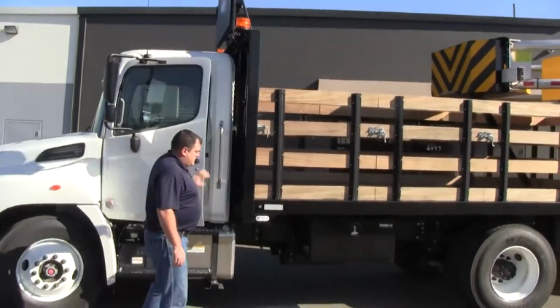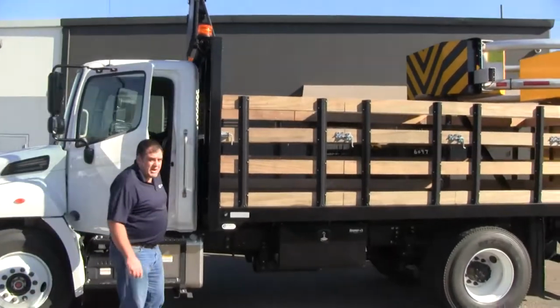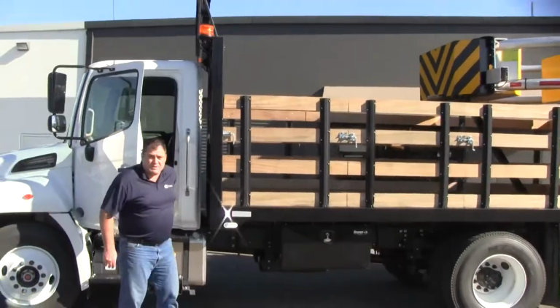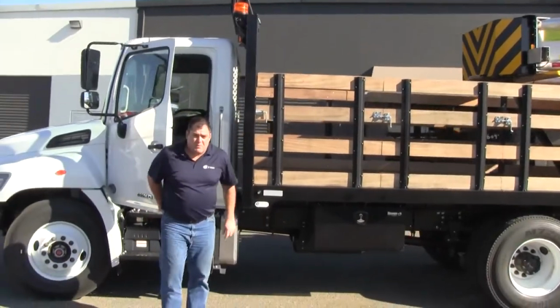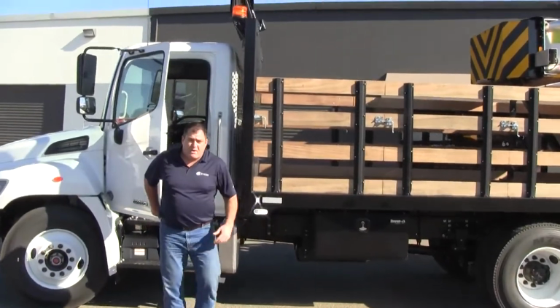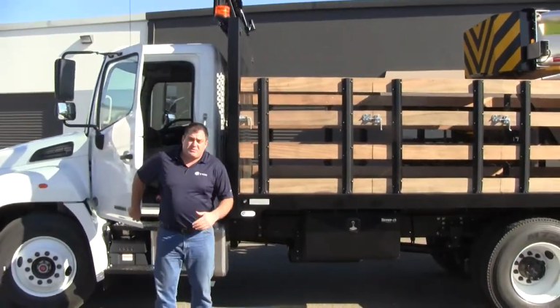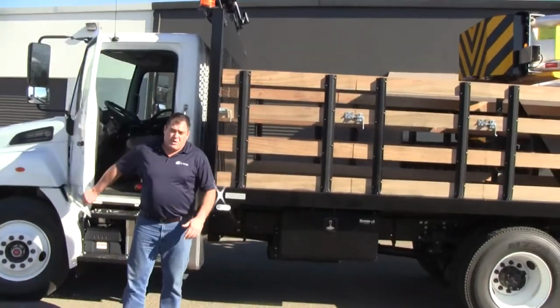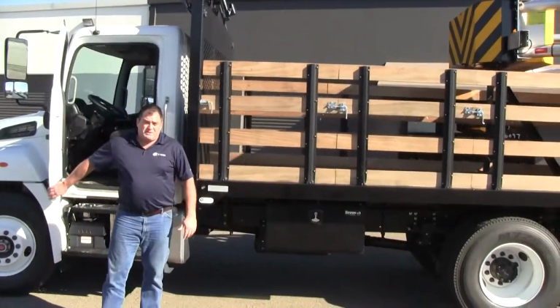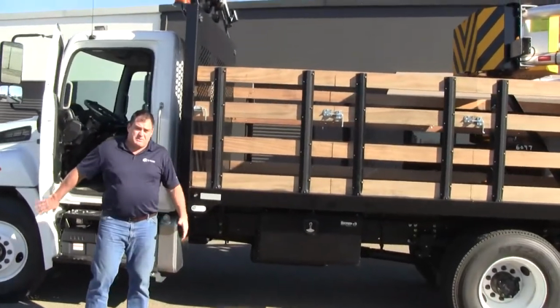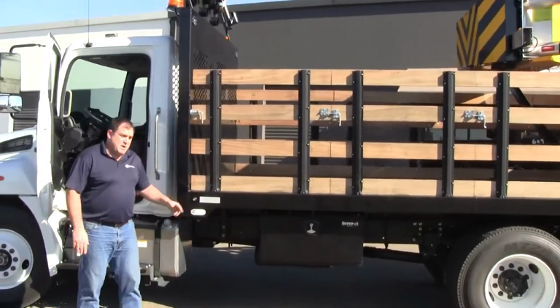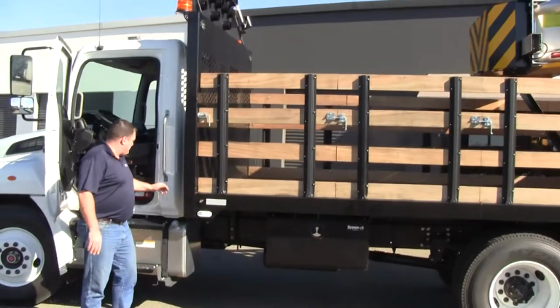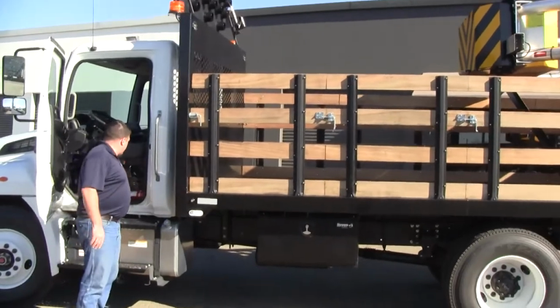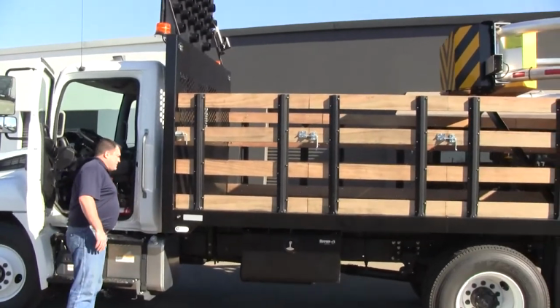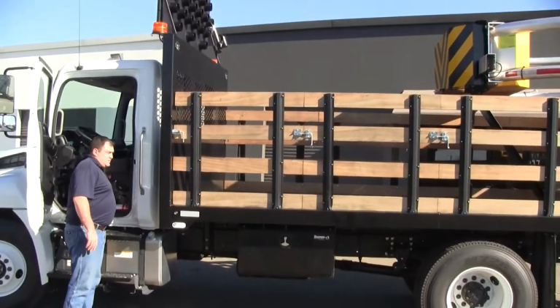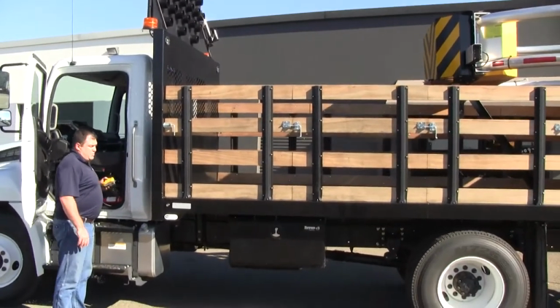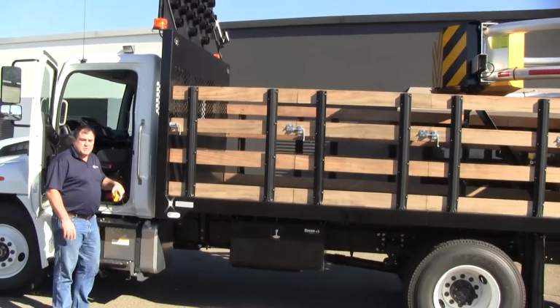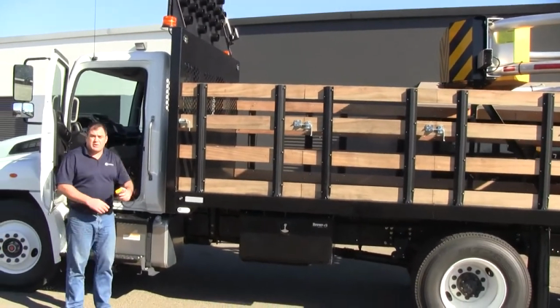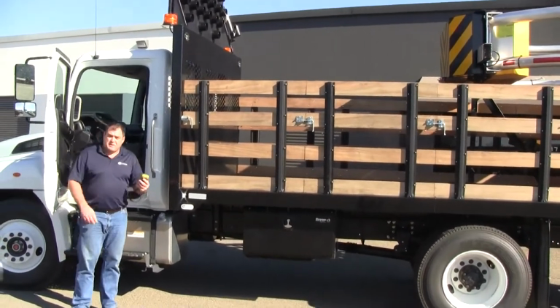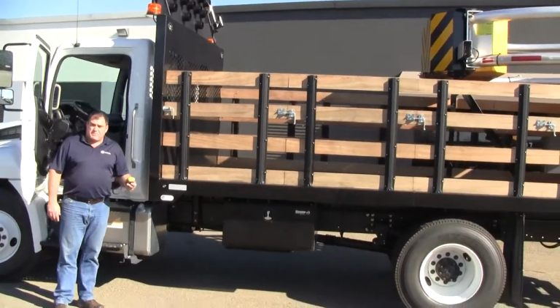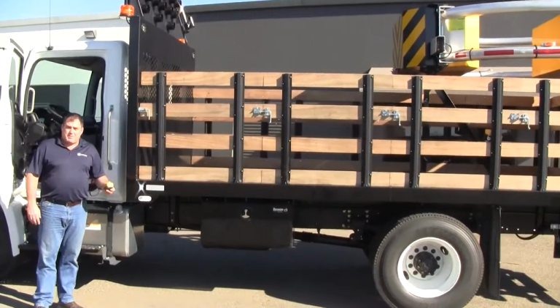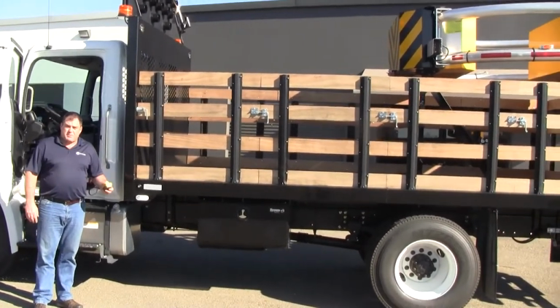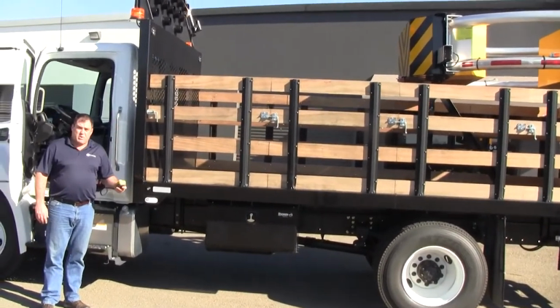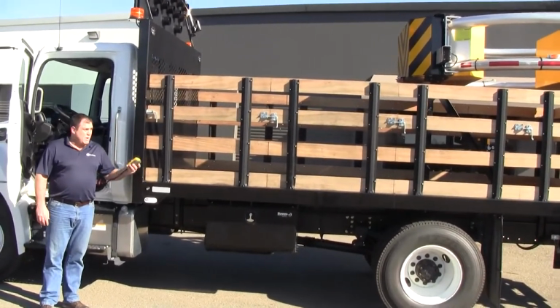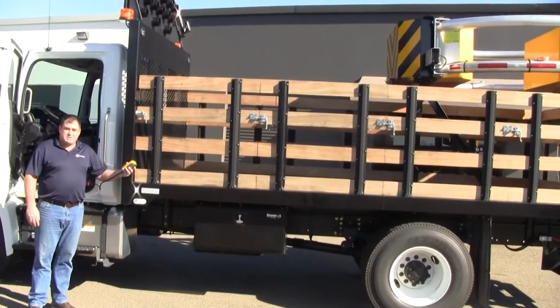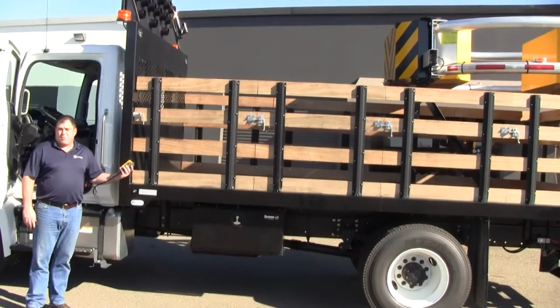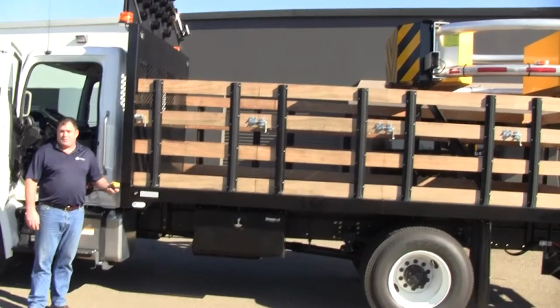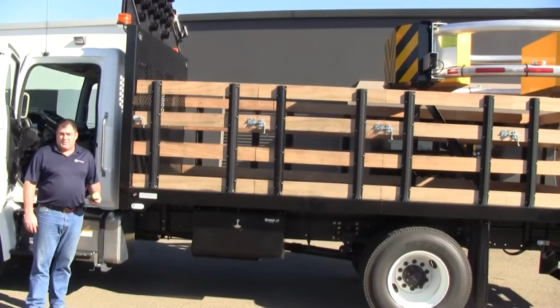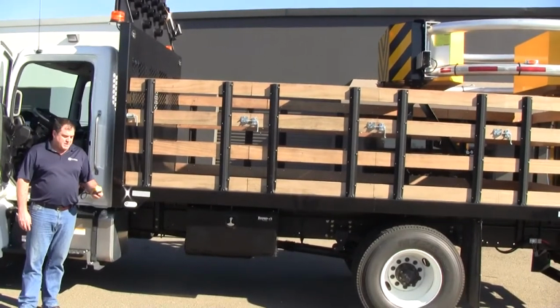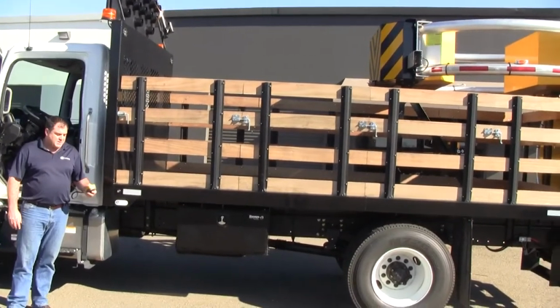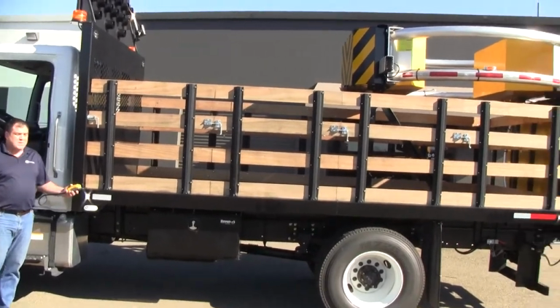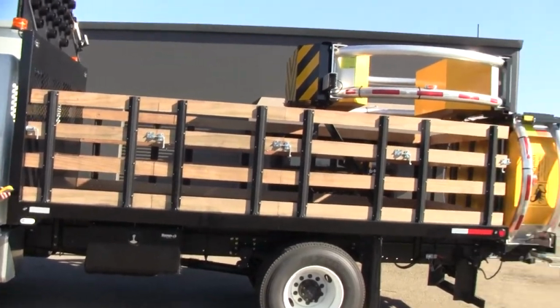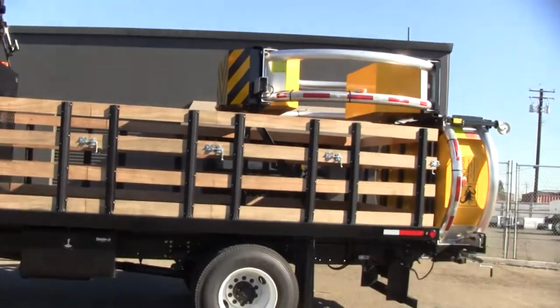These trucks can be set up many ways. The way we typically set them up is with a pendant controller in the cab for the operator to deploy while remaining safe in the cab. Here we go!